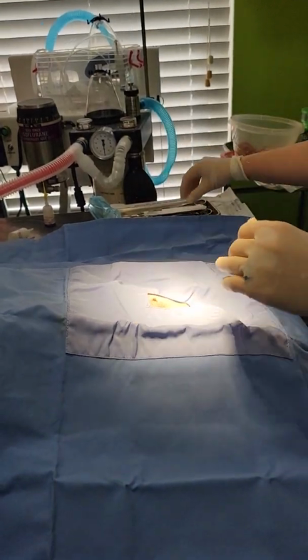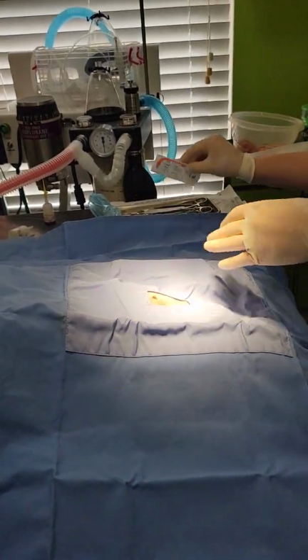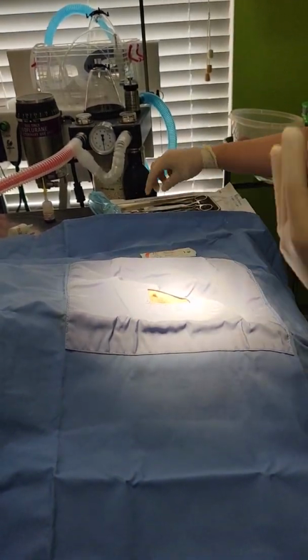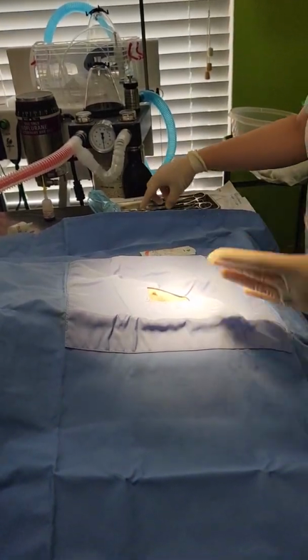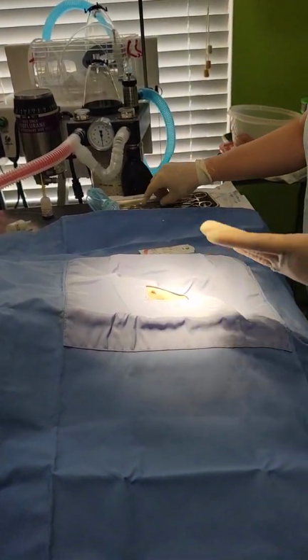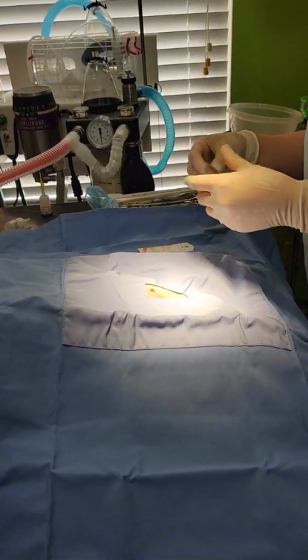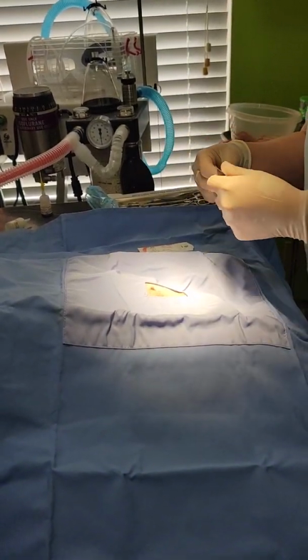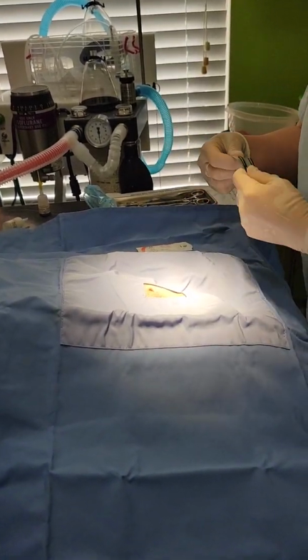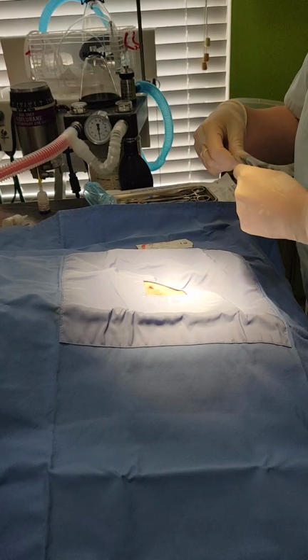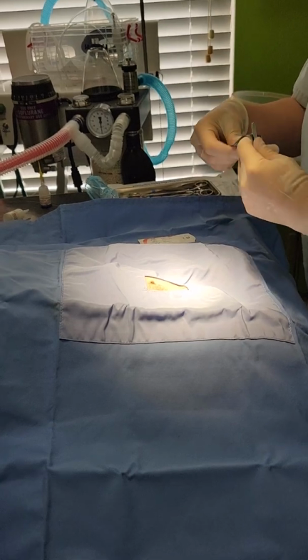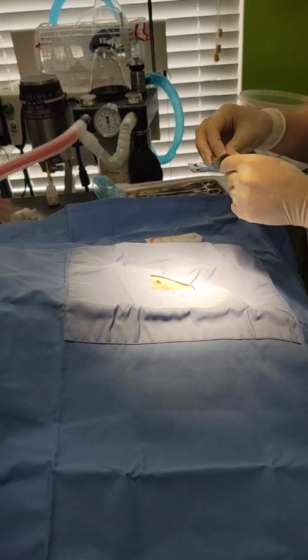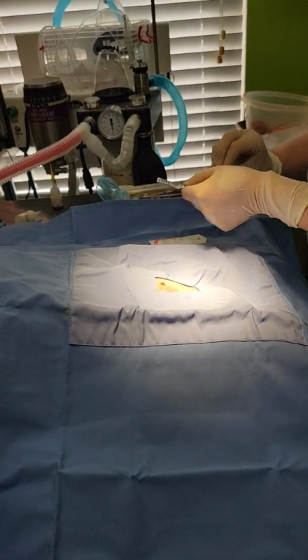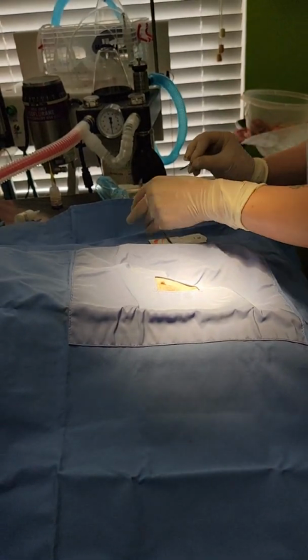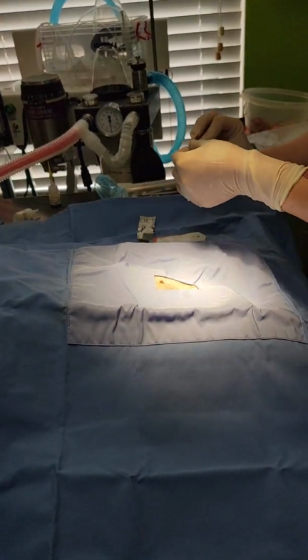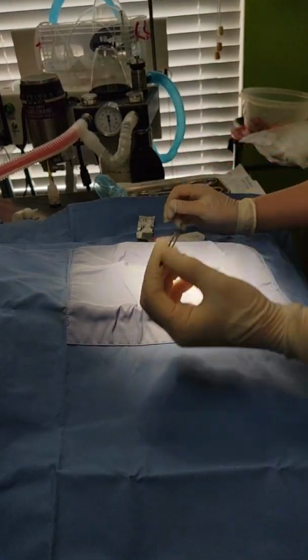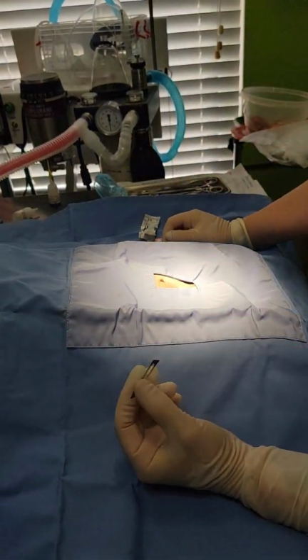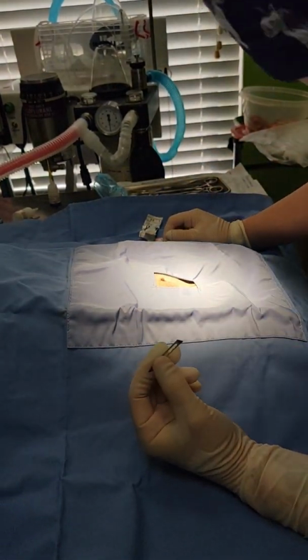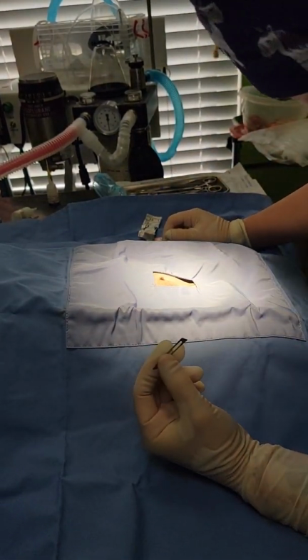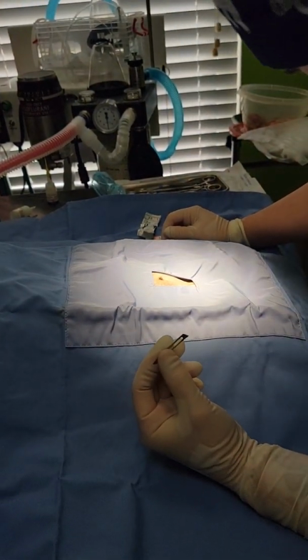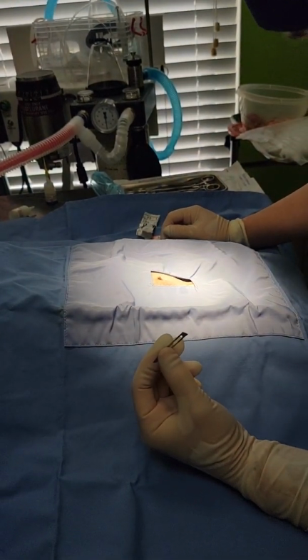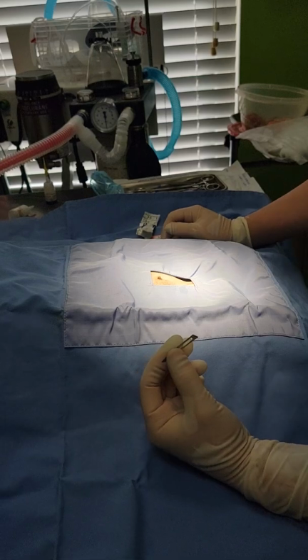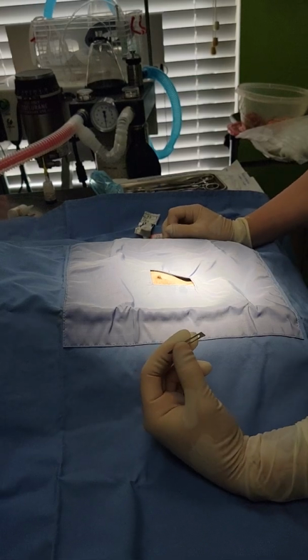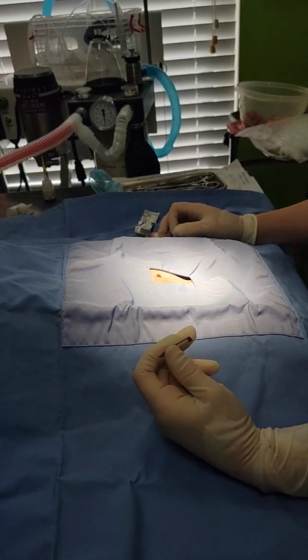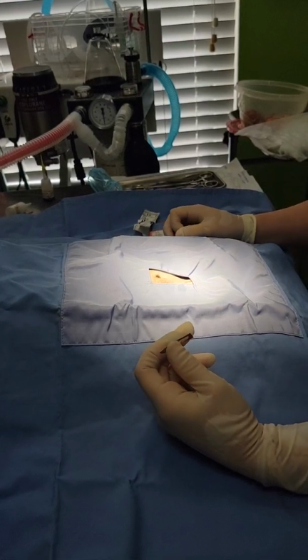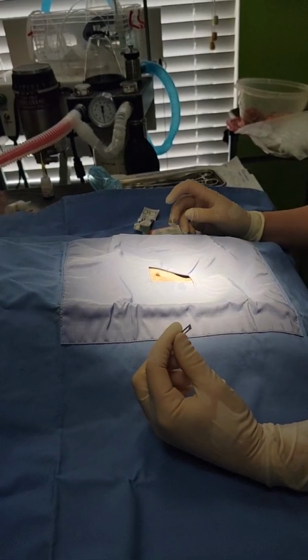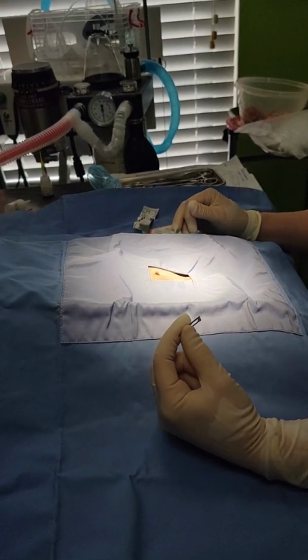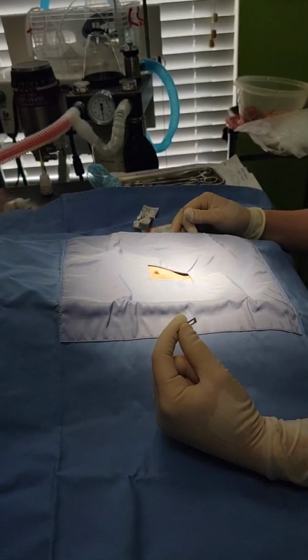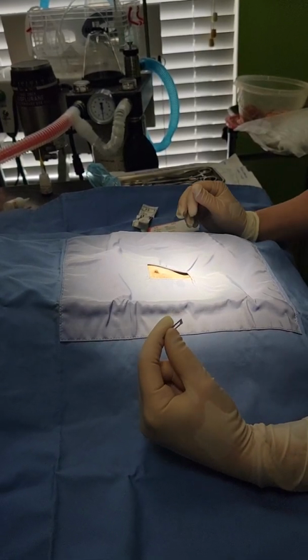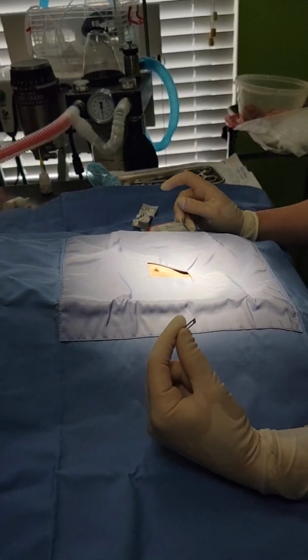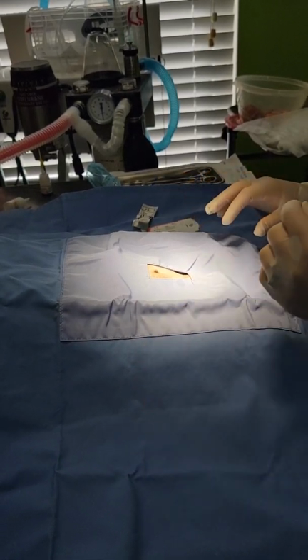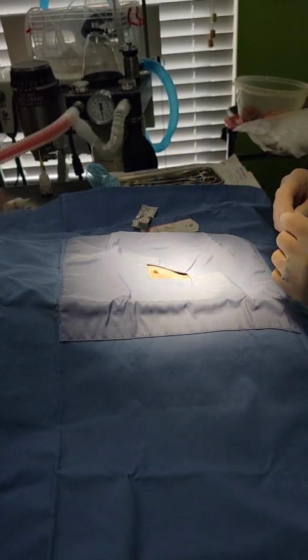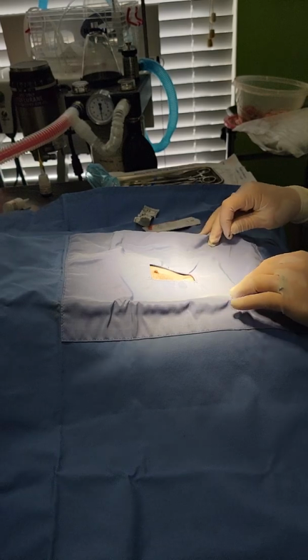So what we've done before already: we've pre-medicated with midazolam and buprenorphine. He's on inhaled isoflurane. We've shaved, we've prepped. We've also done a local lidocaine block with 0.1 mls on either side of our incision.